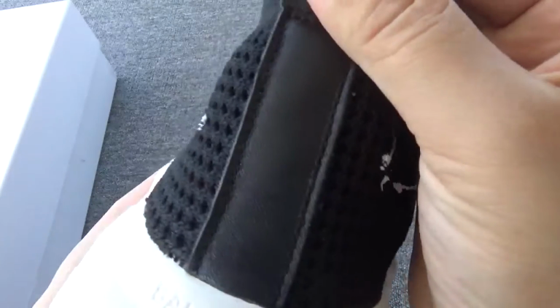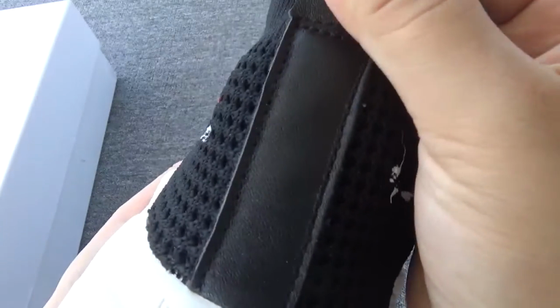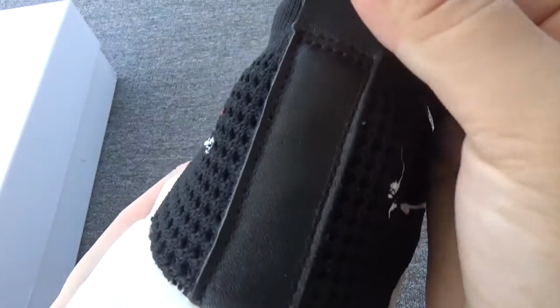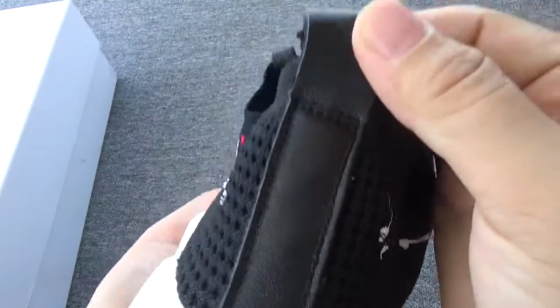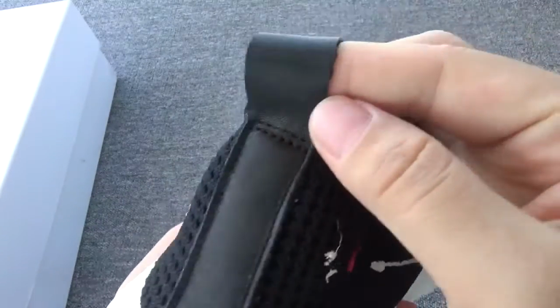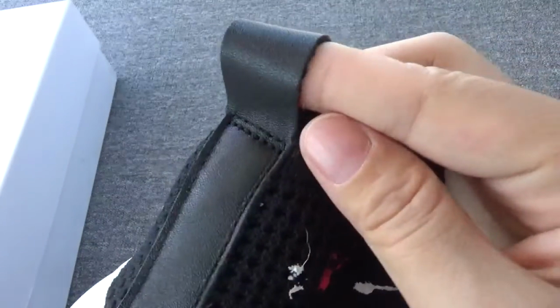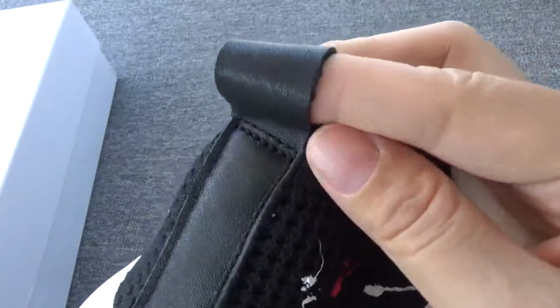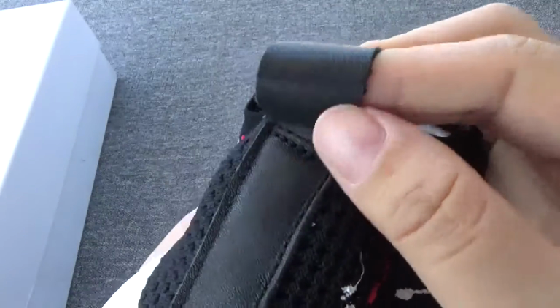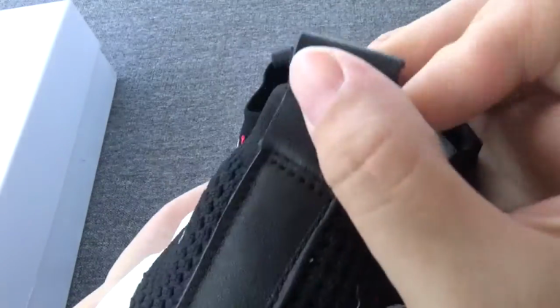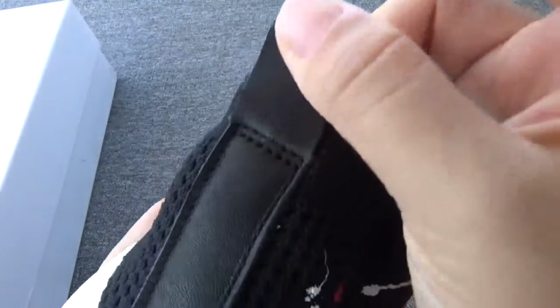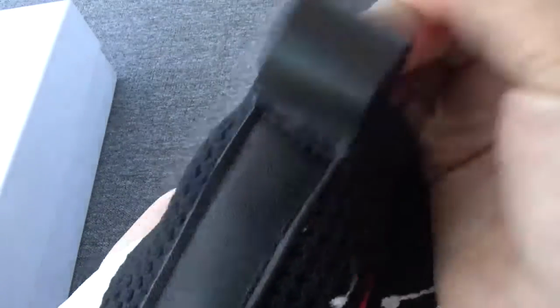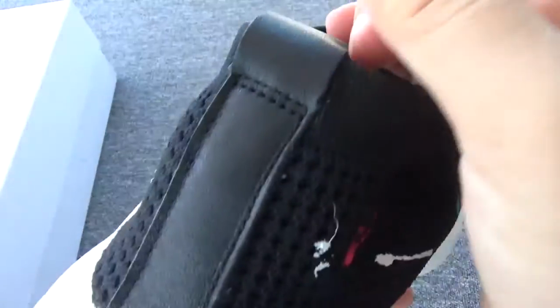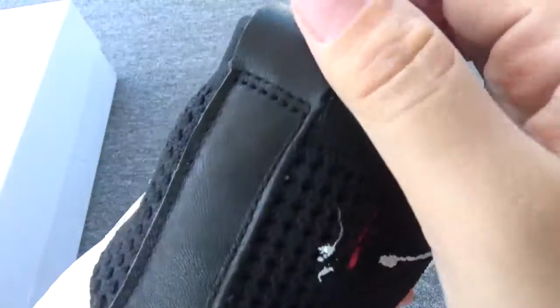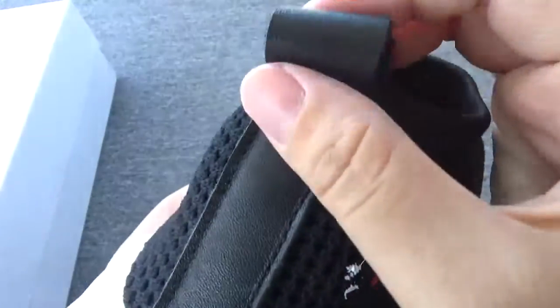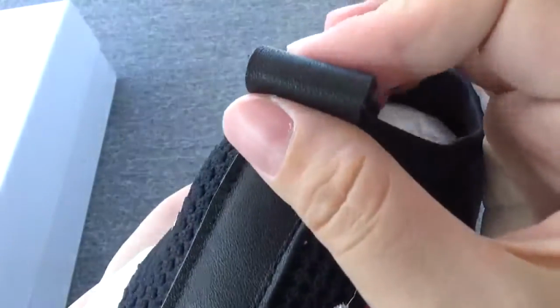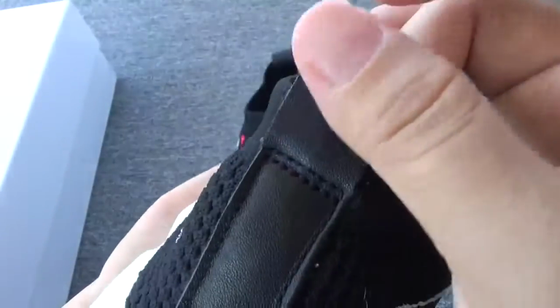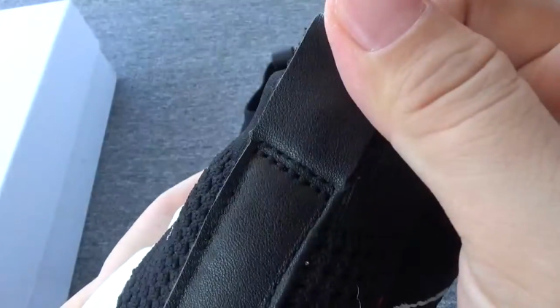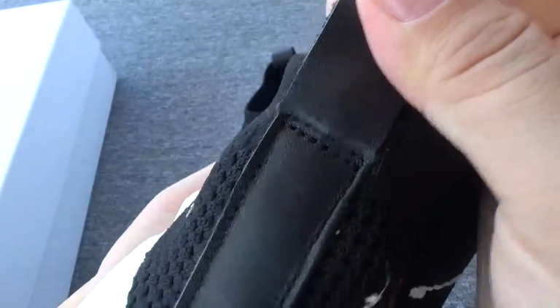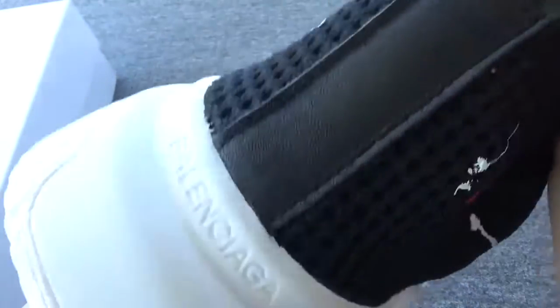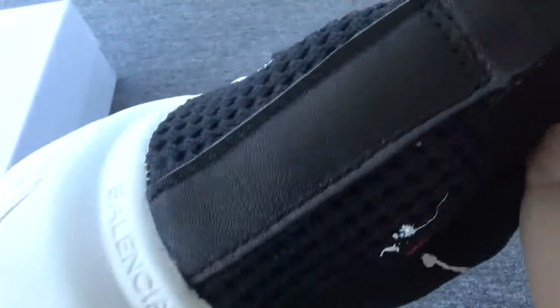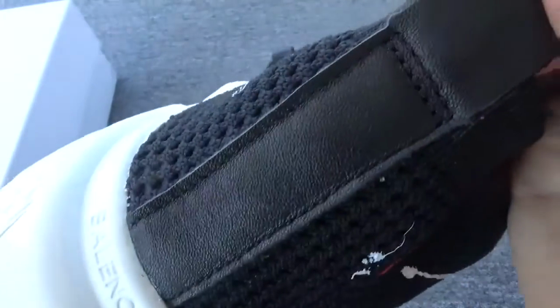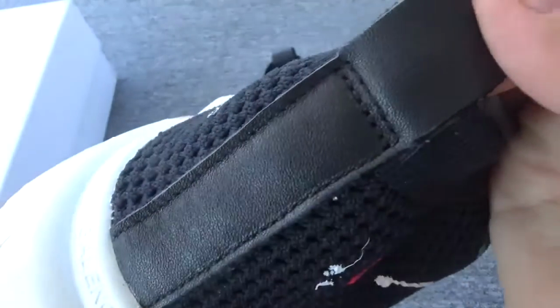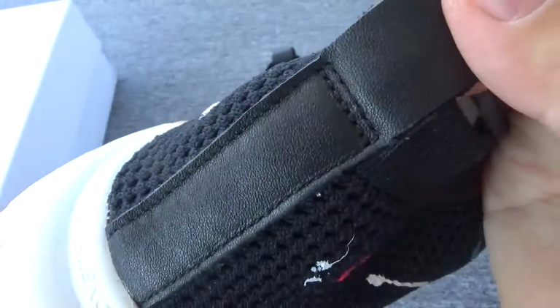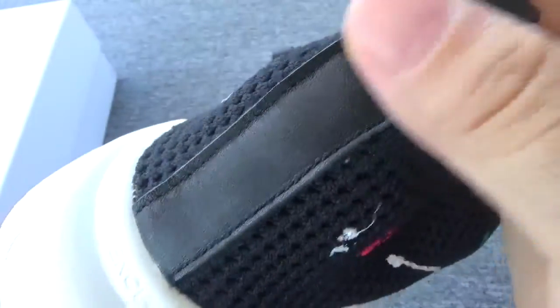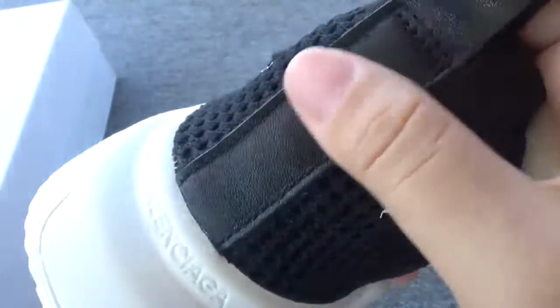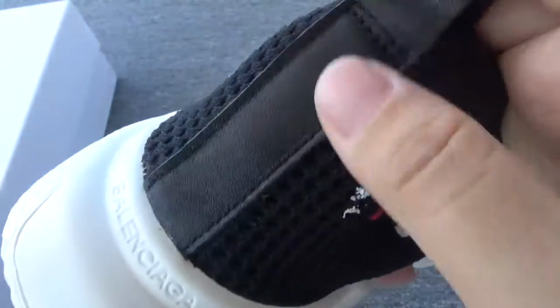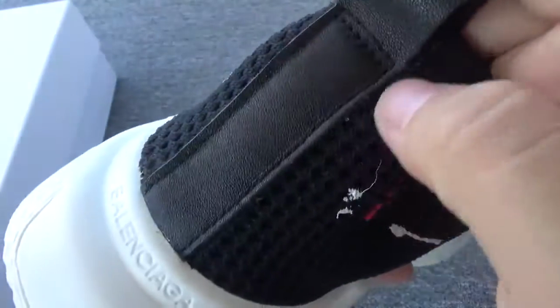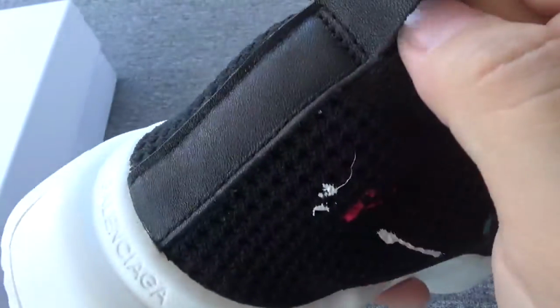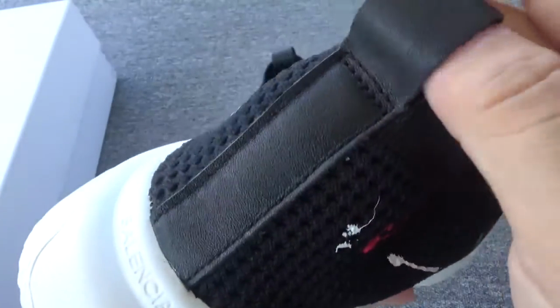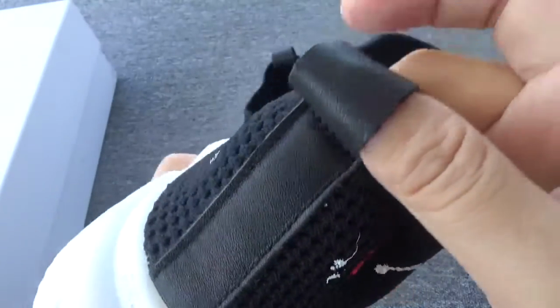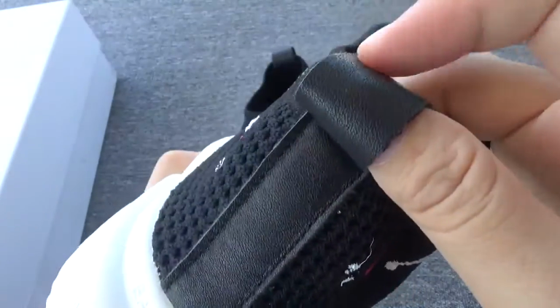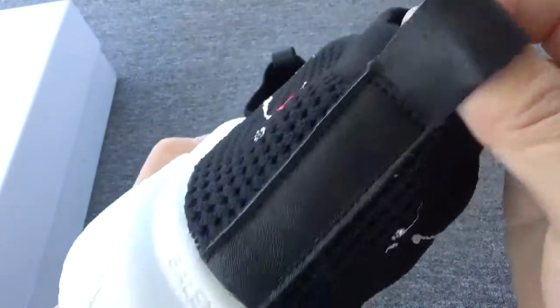It's made of leather. It's such great quality. So great quality.